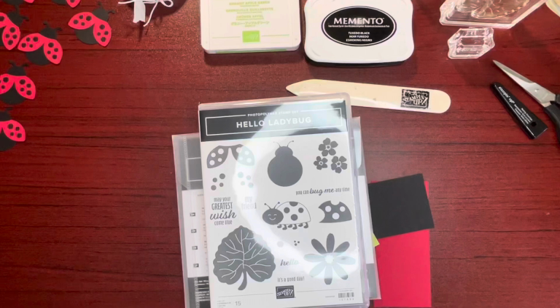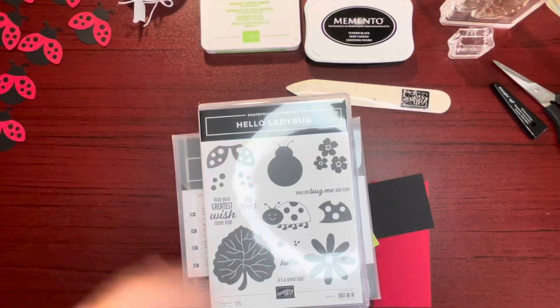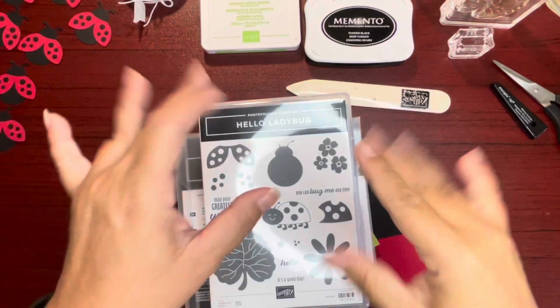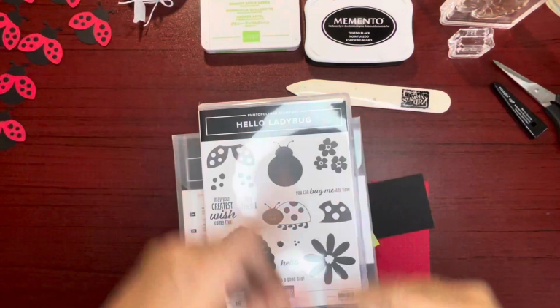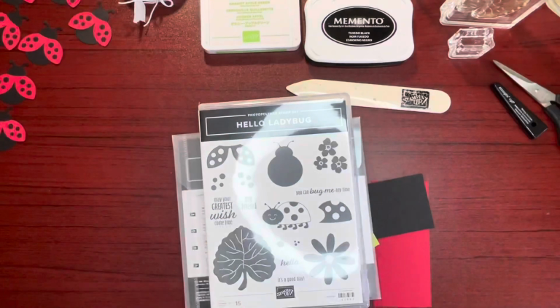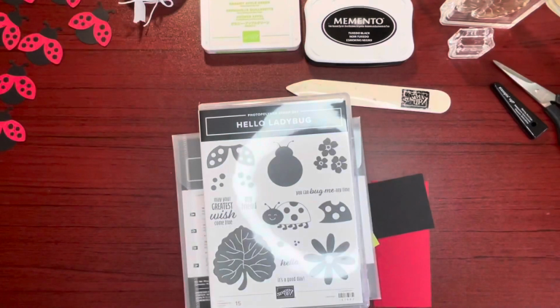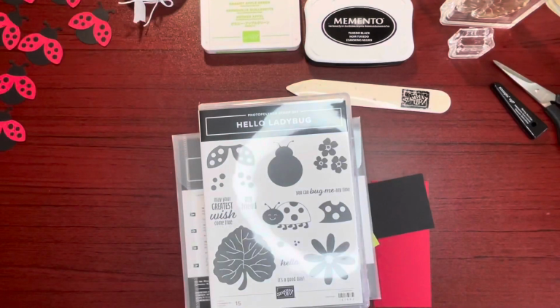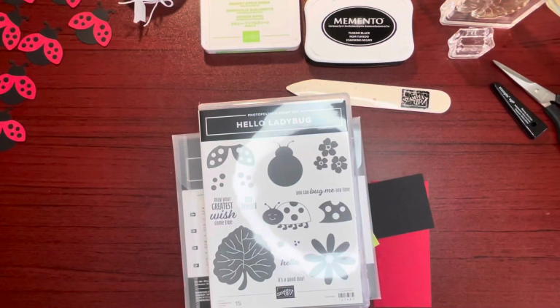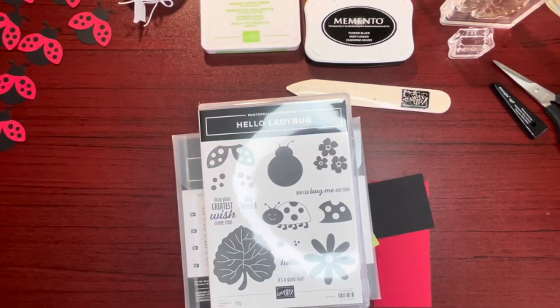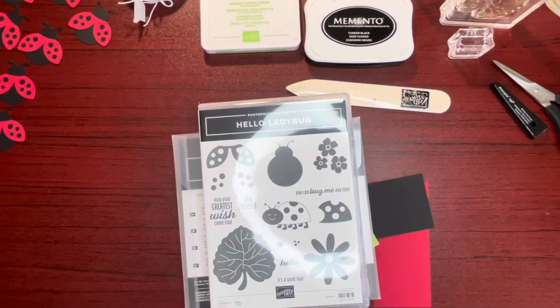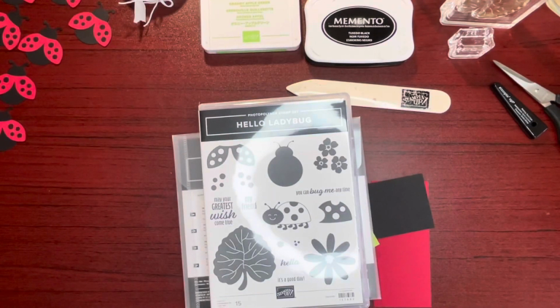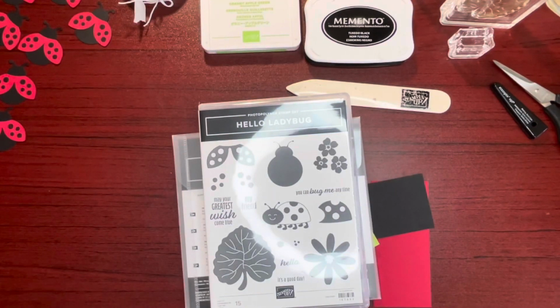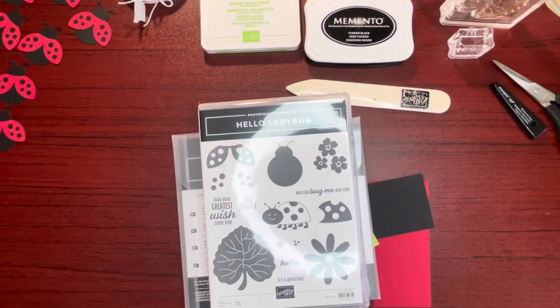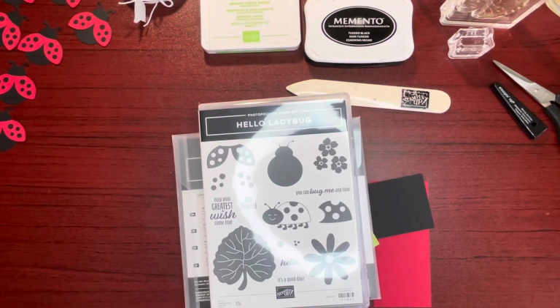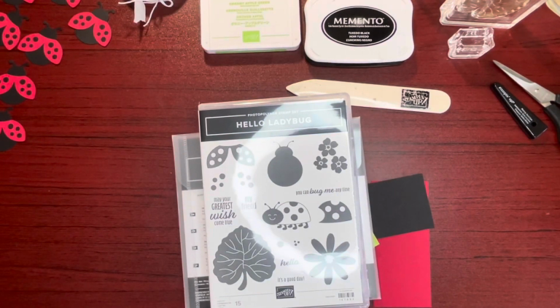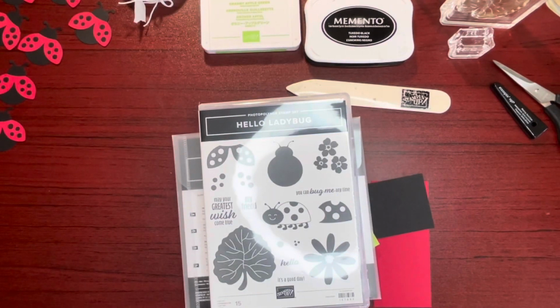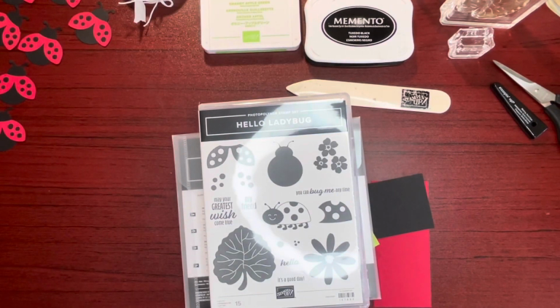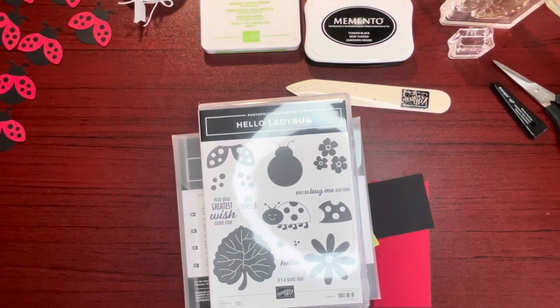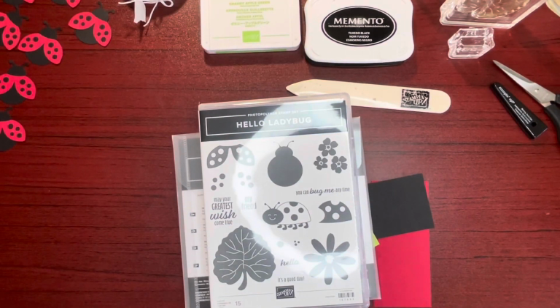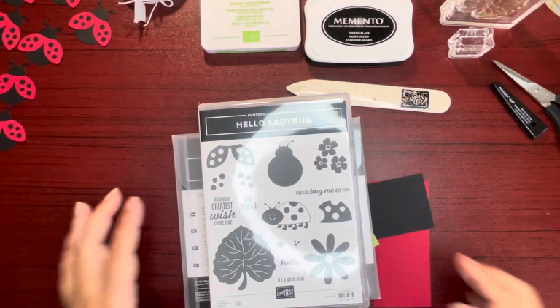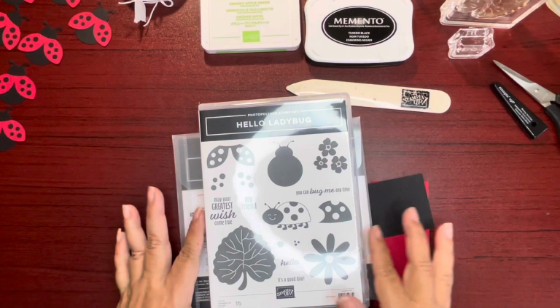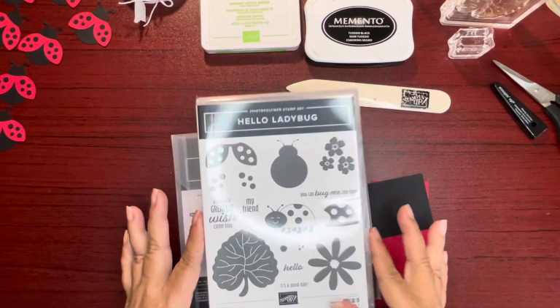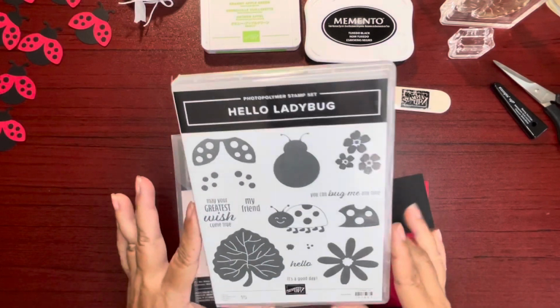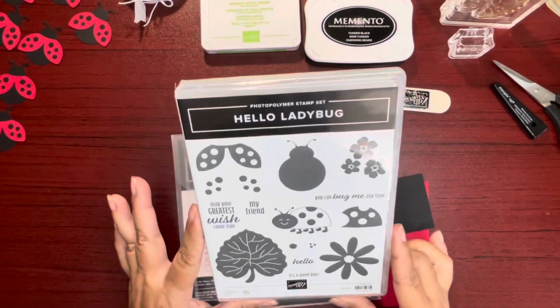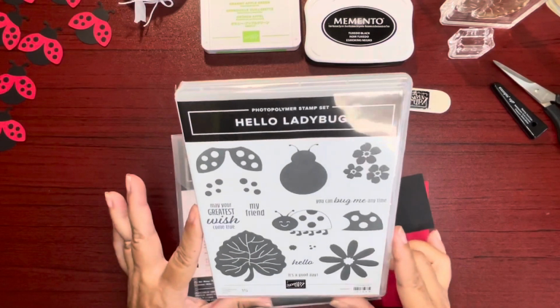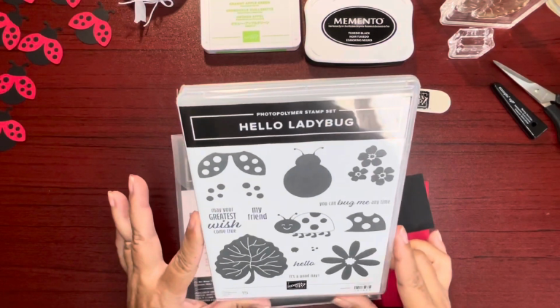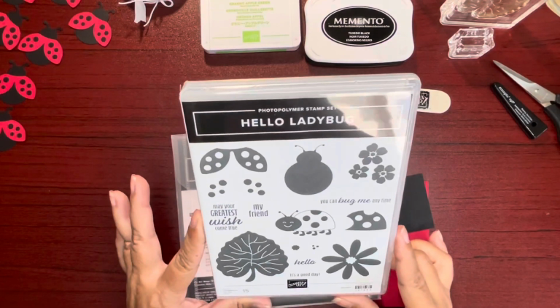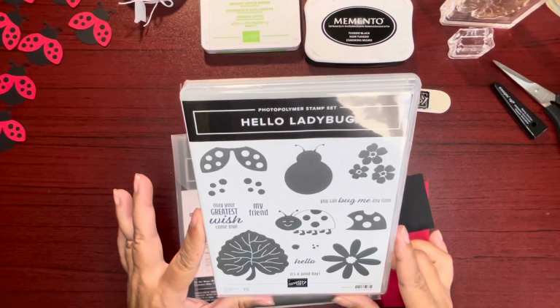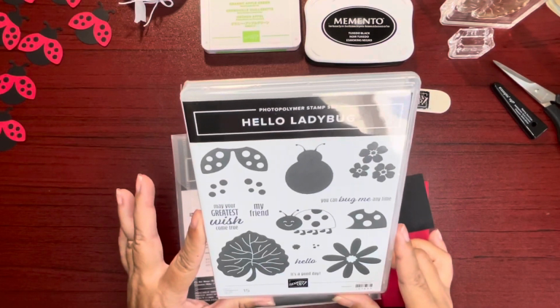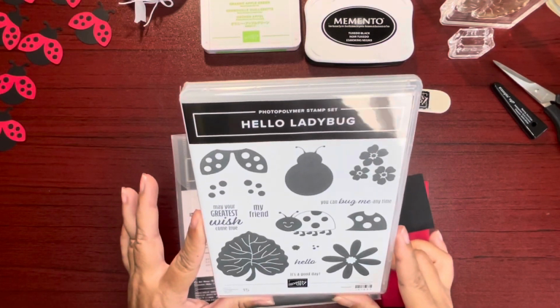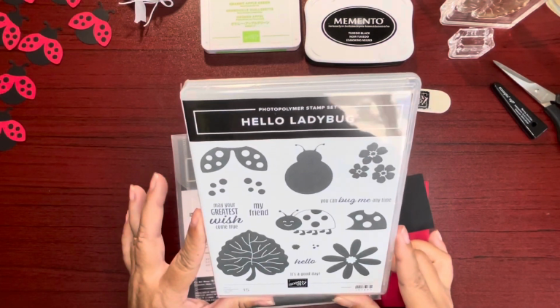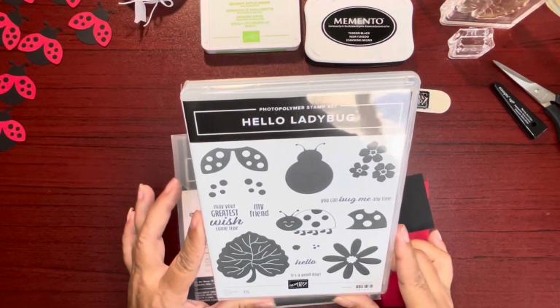Aloha all, Jackie here. Thanks for joining me today in creating a card using Stampin' Up's Hello Ladybug stamp set.